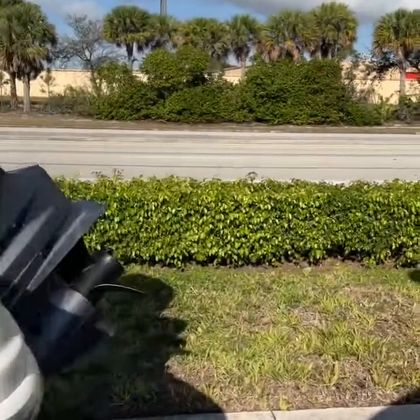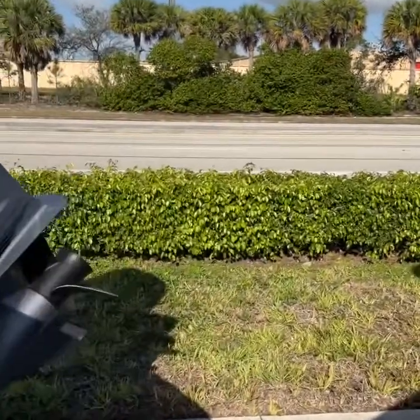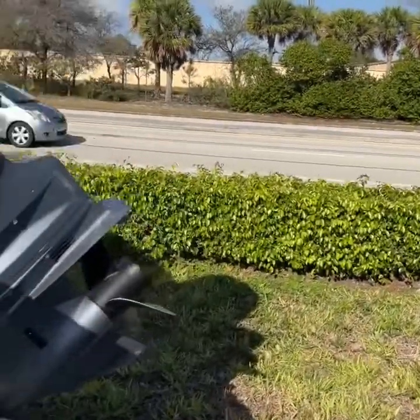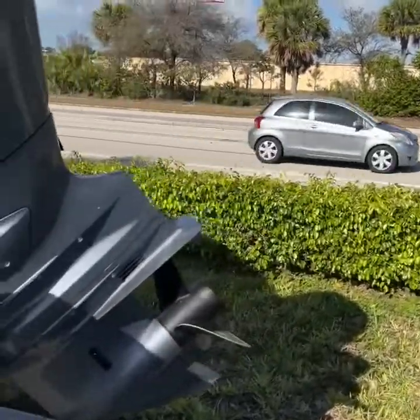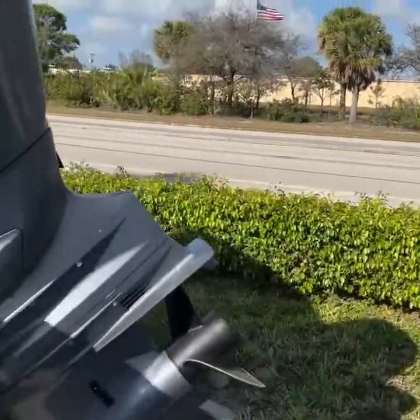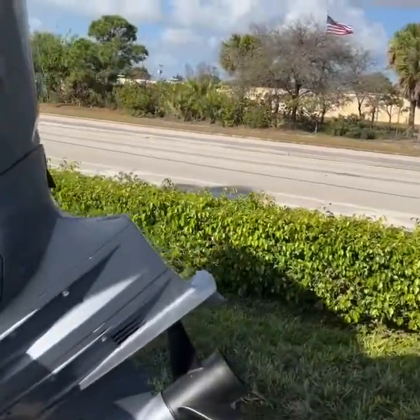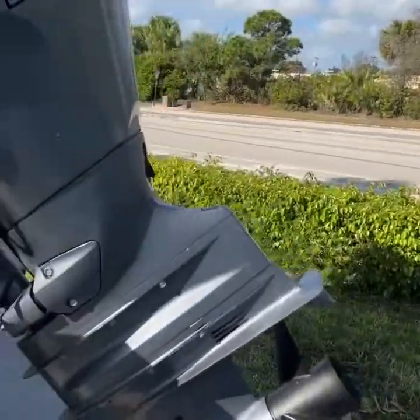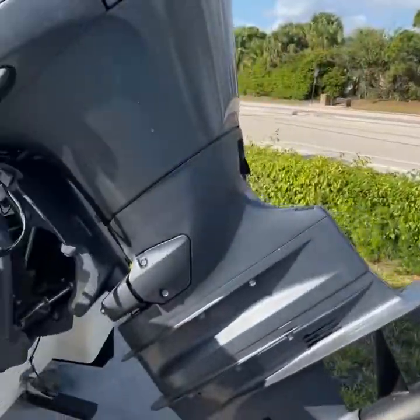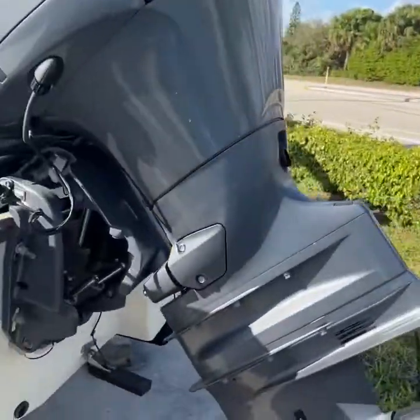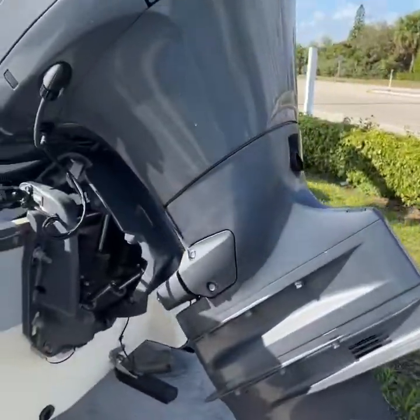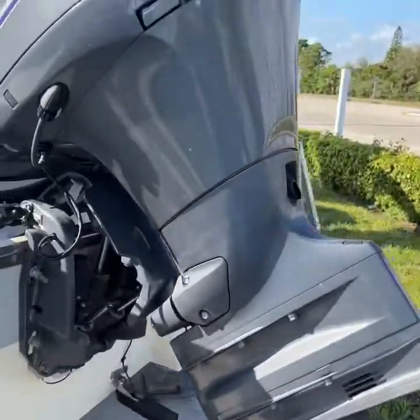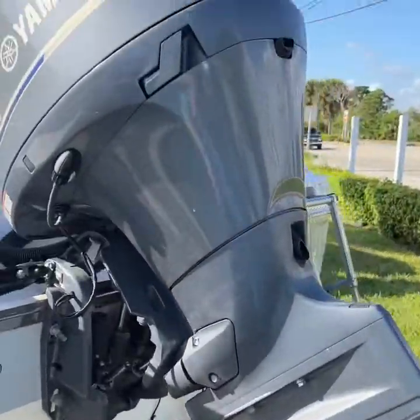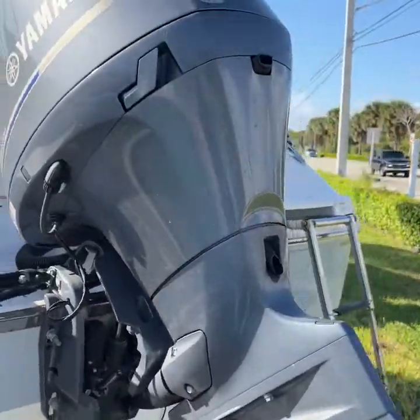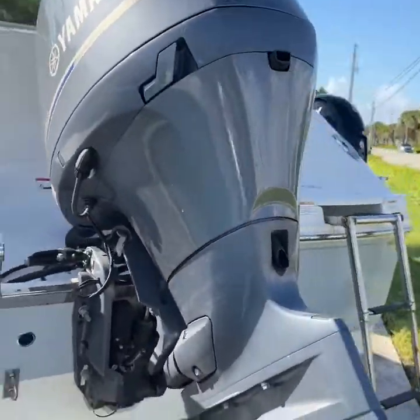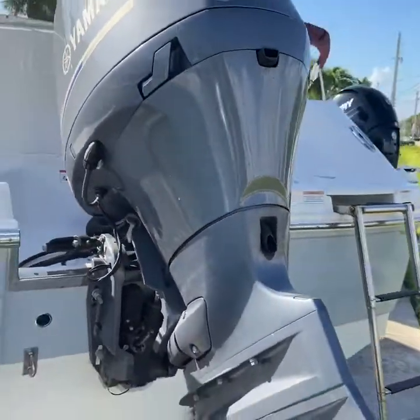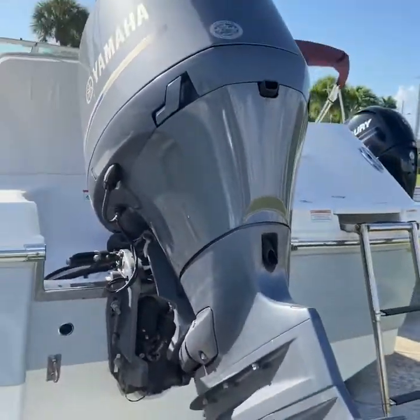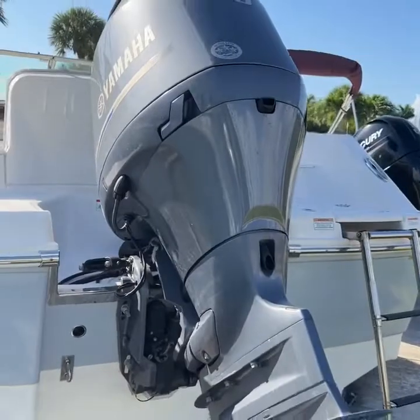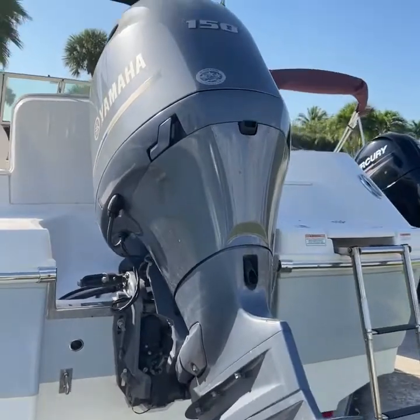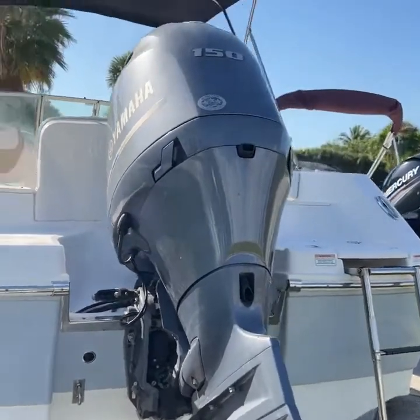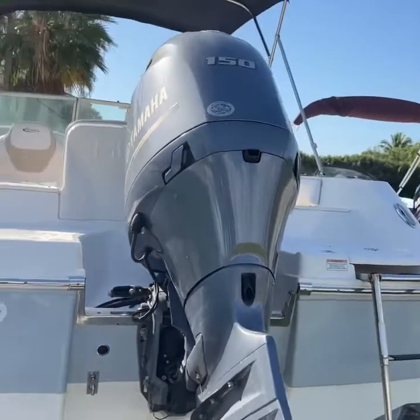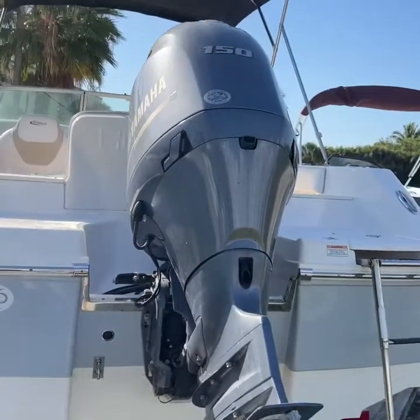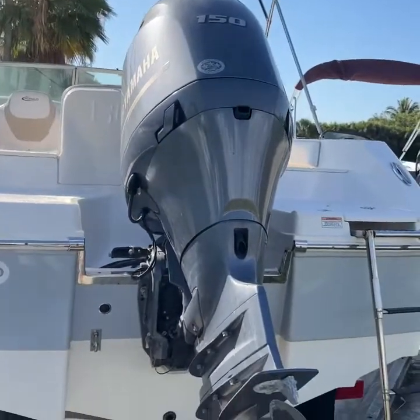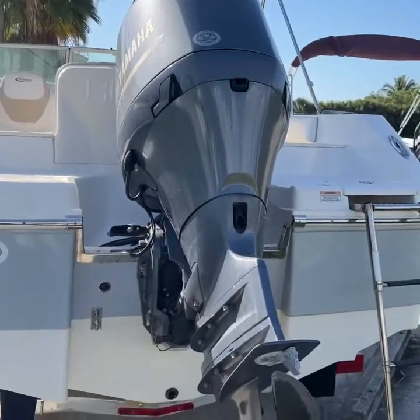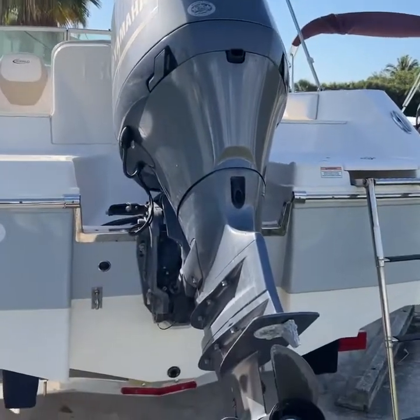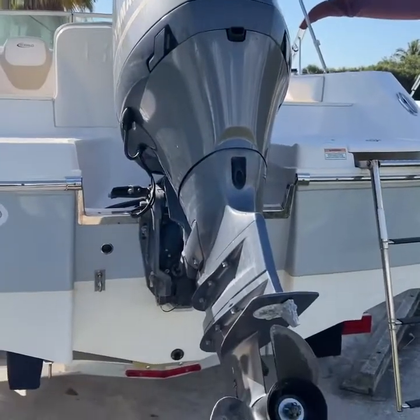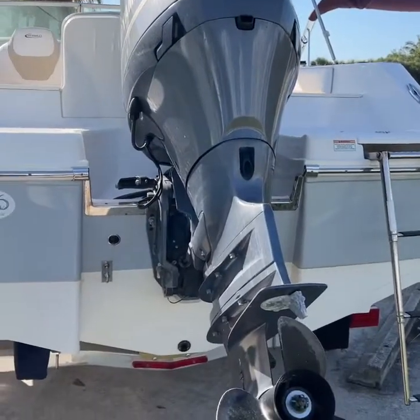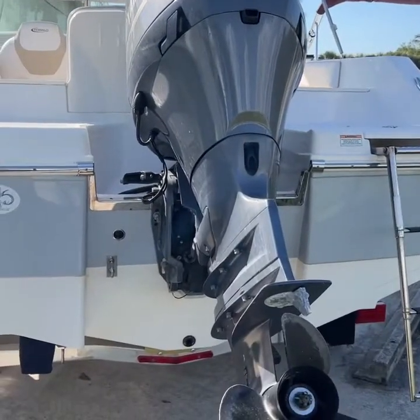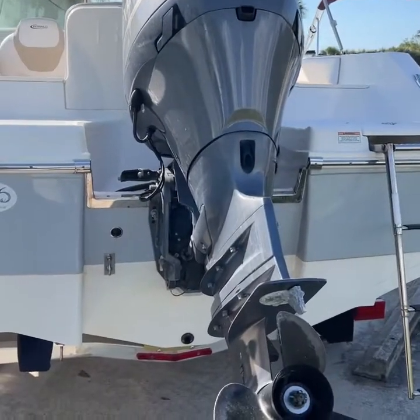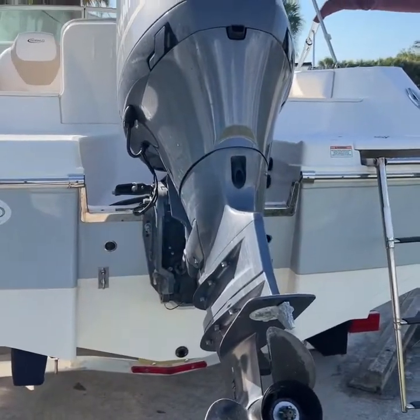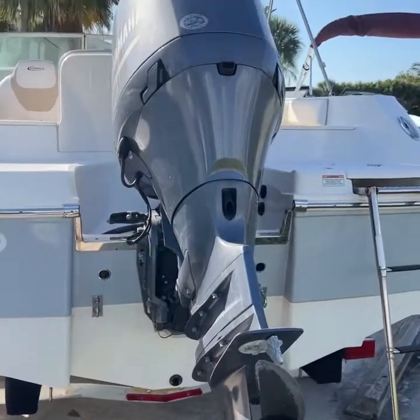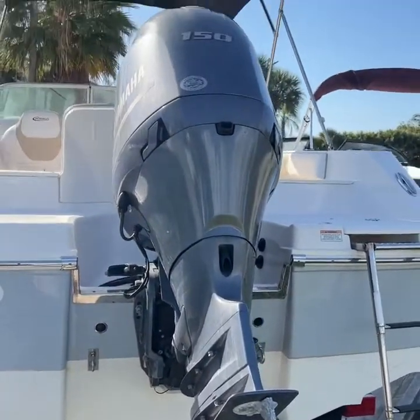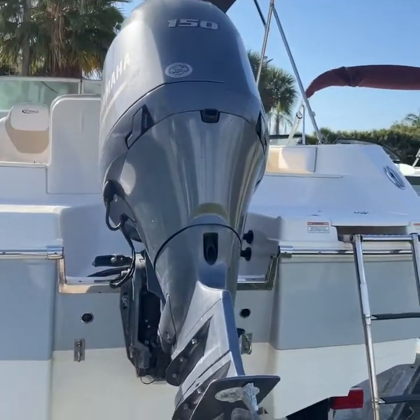The gentleman that owned this boat unfortunately had some health issues and couldn't use it, so he had to sell it.